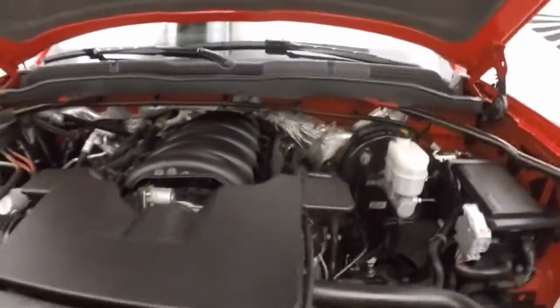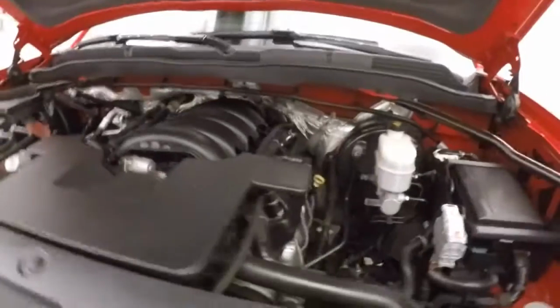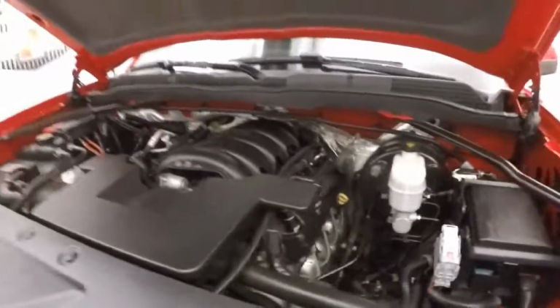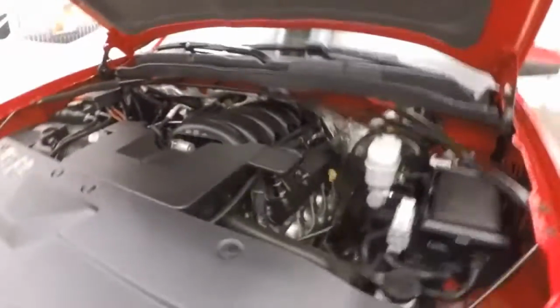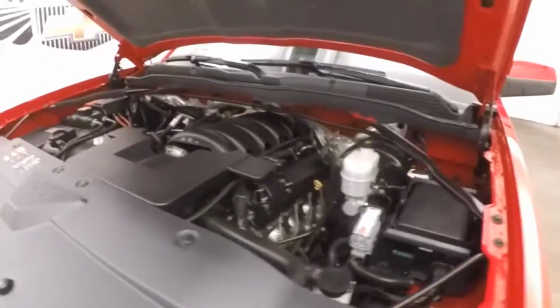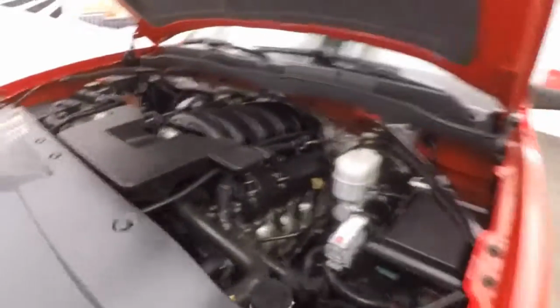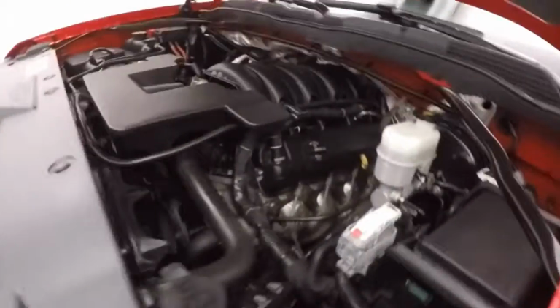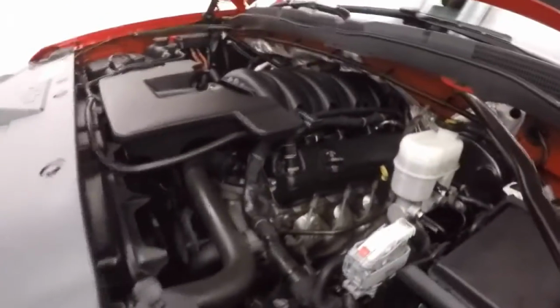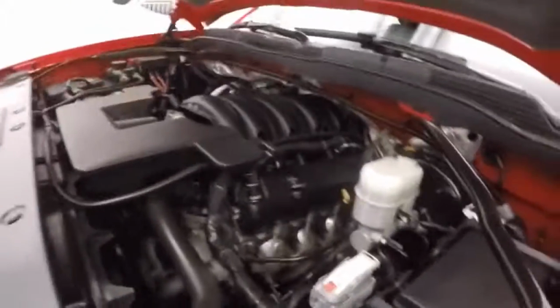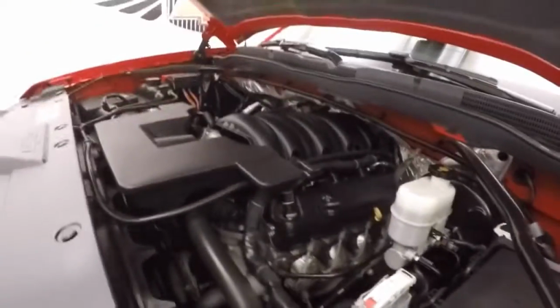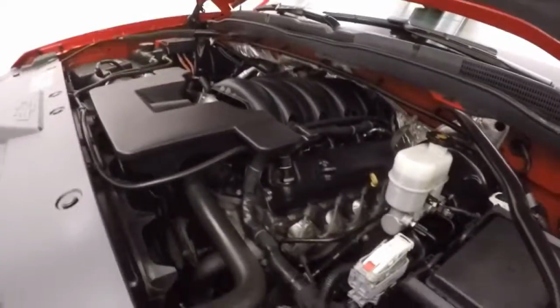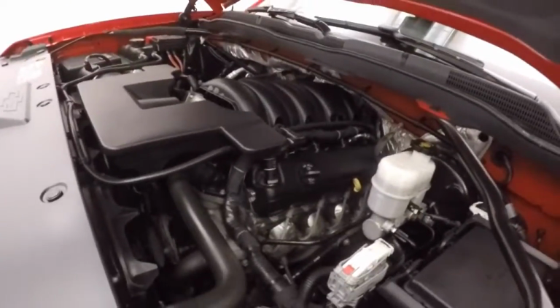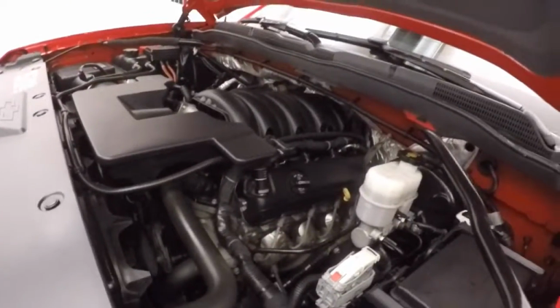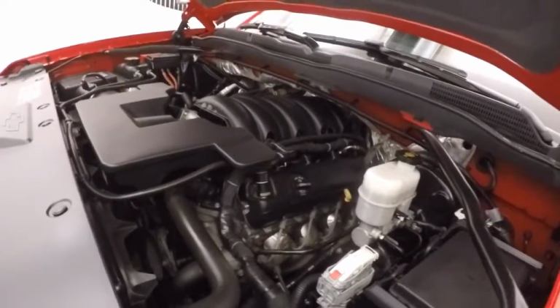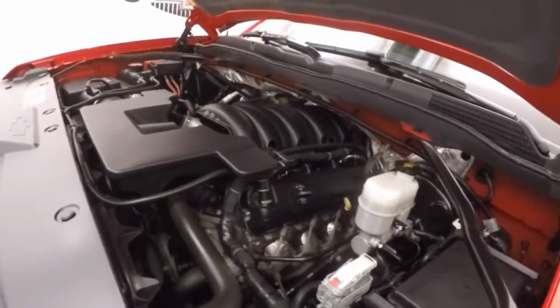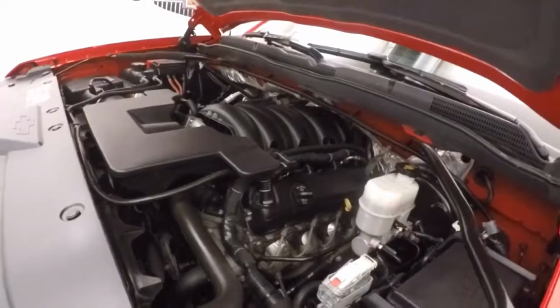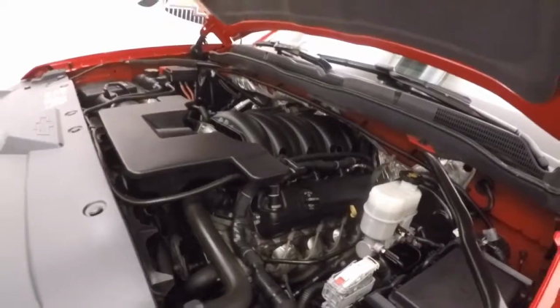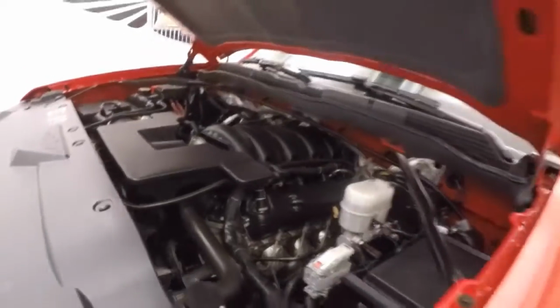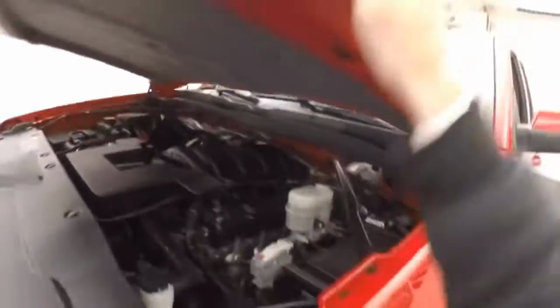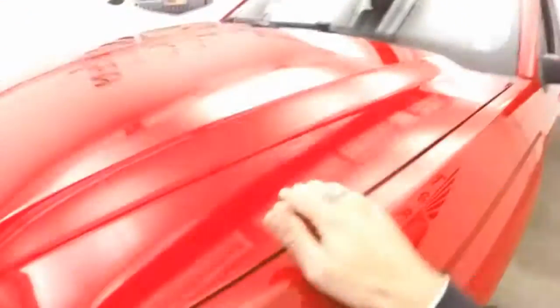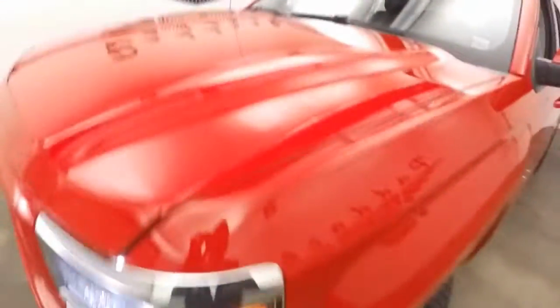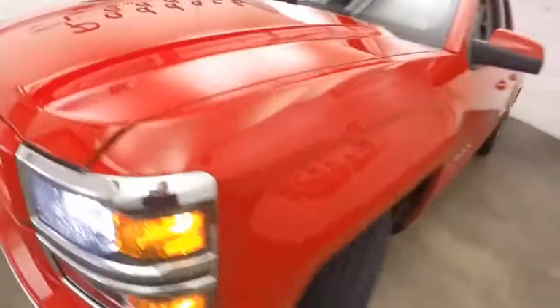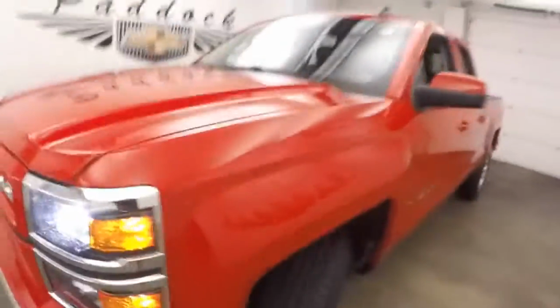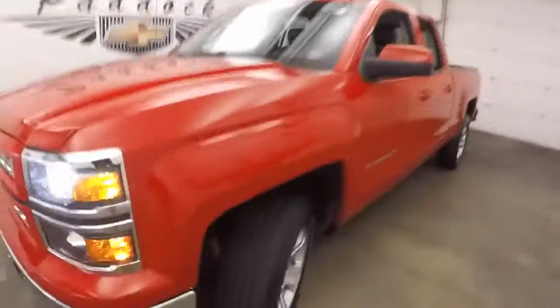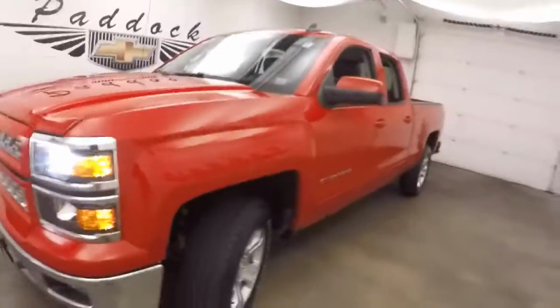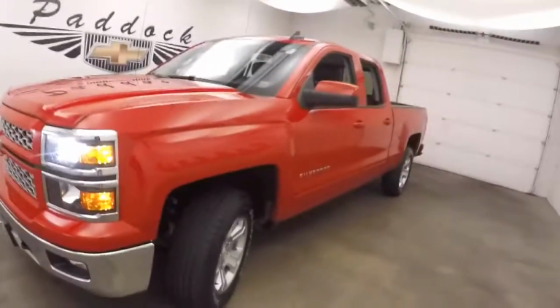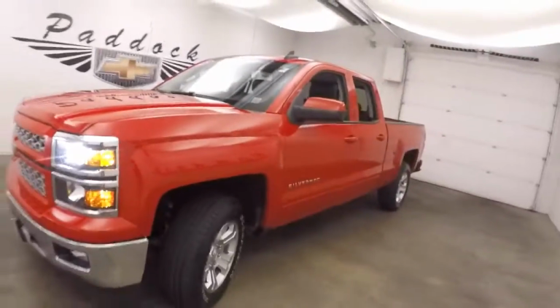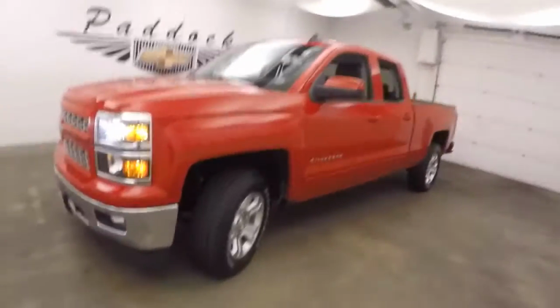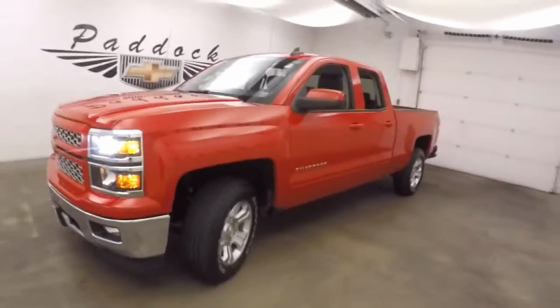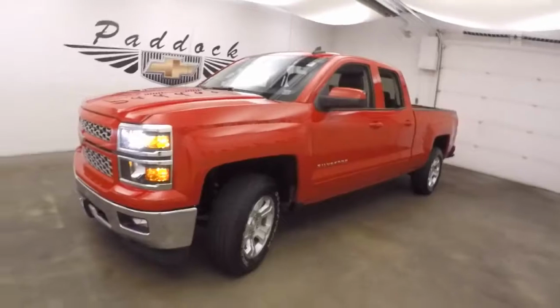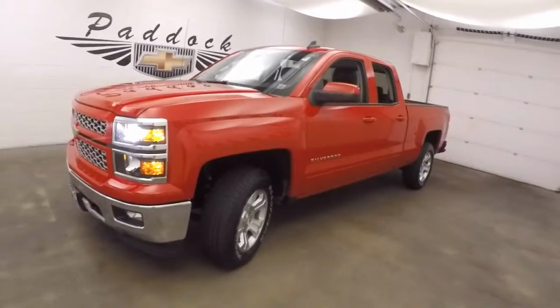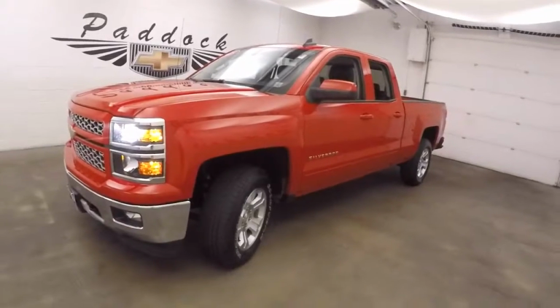Under the hood you have your 5.3 liter. Plenty of power. Good on gas. Runs nice and smooth. 2015 Chevy Silverado 1500 Z71 off-road.